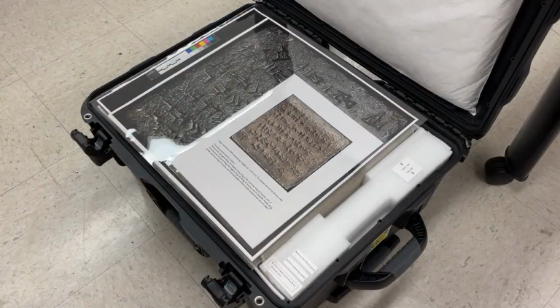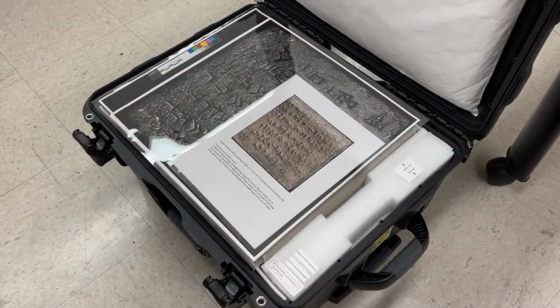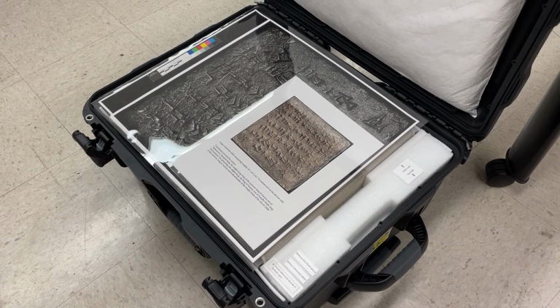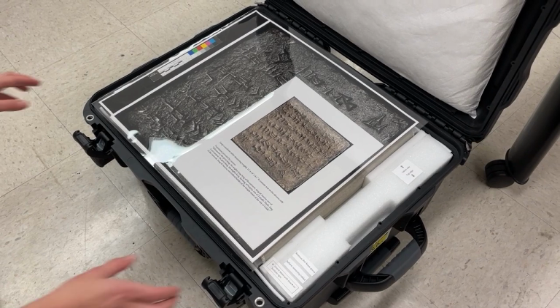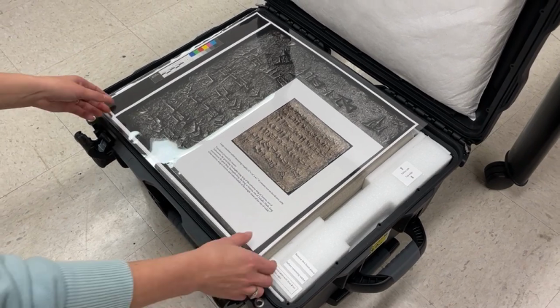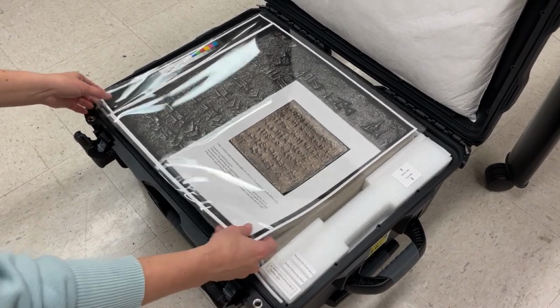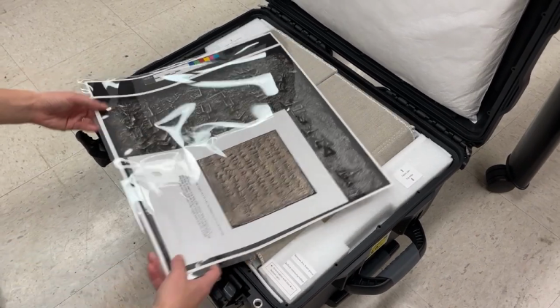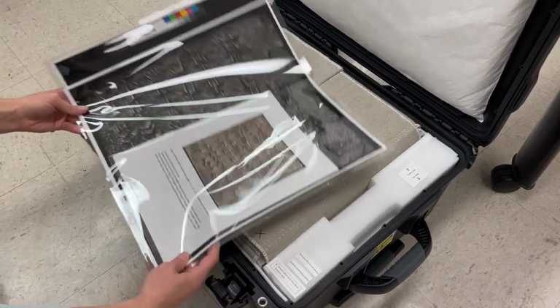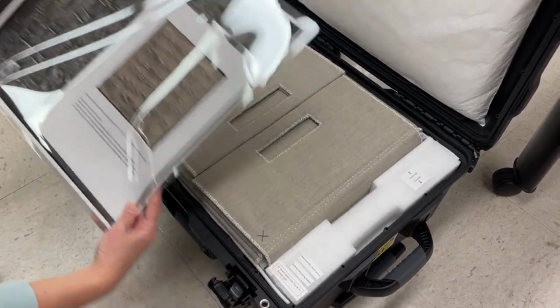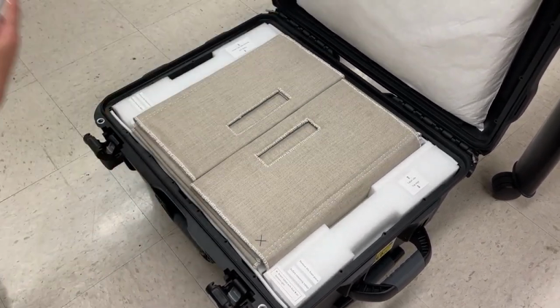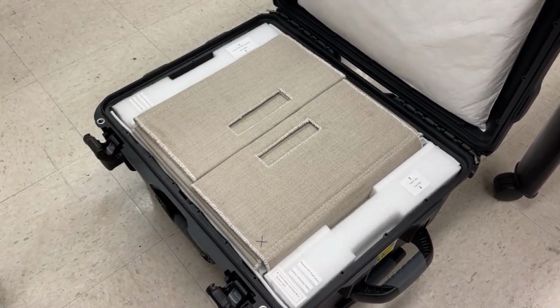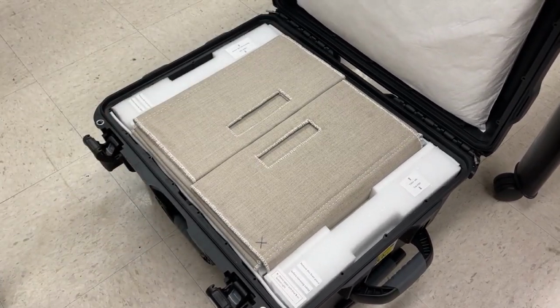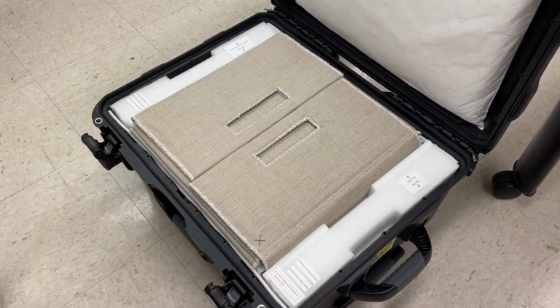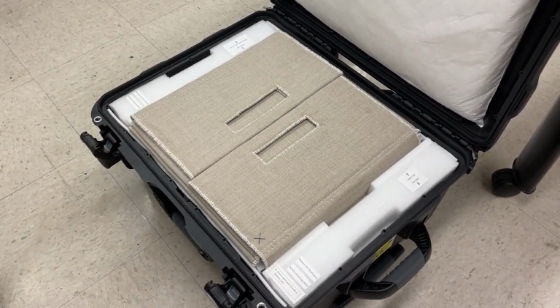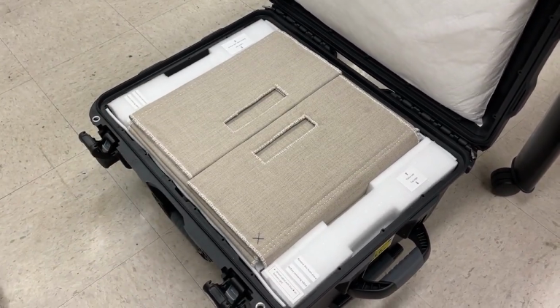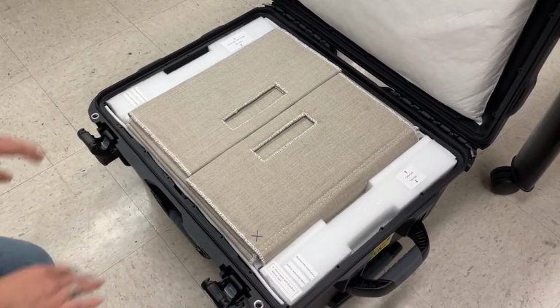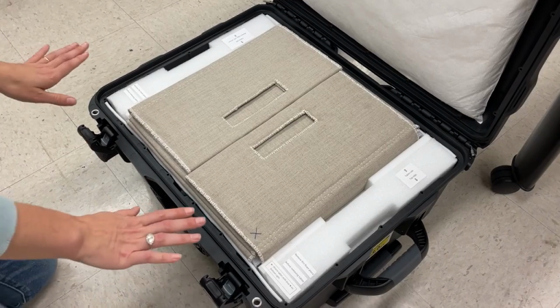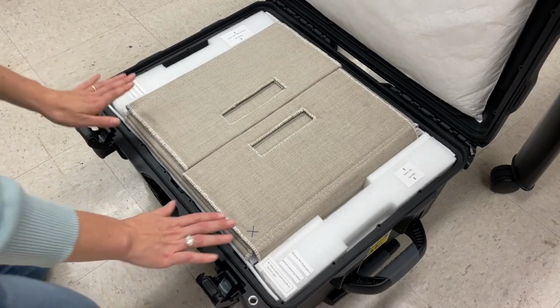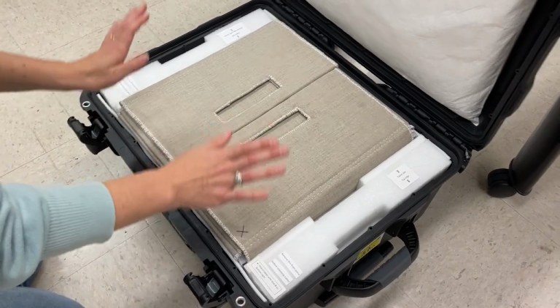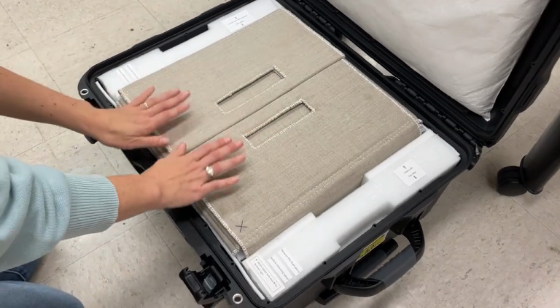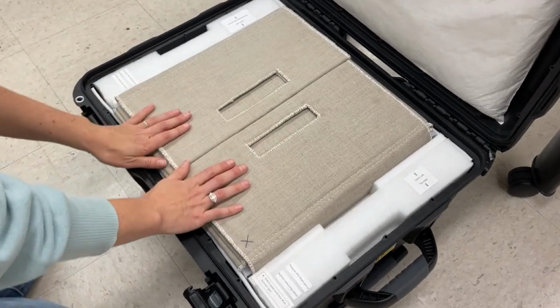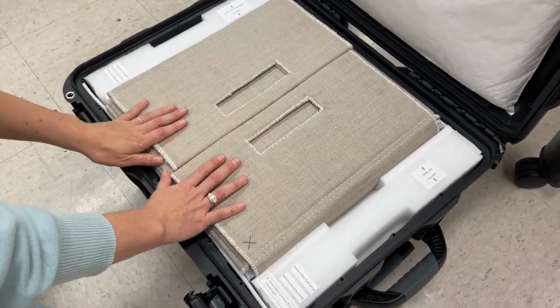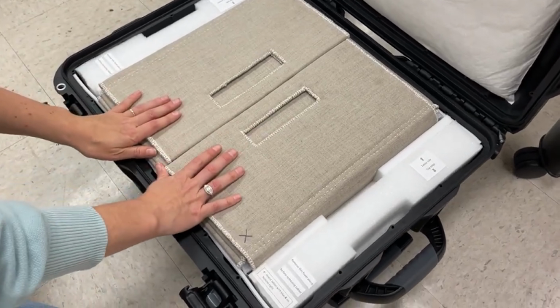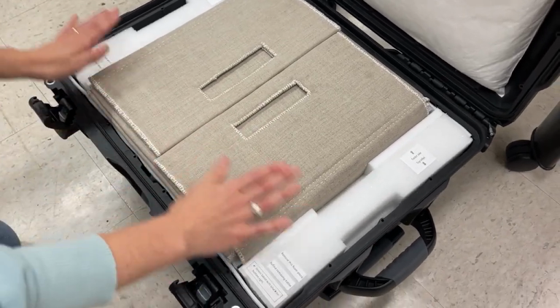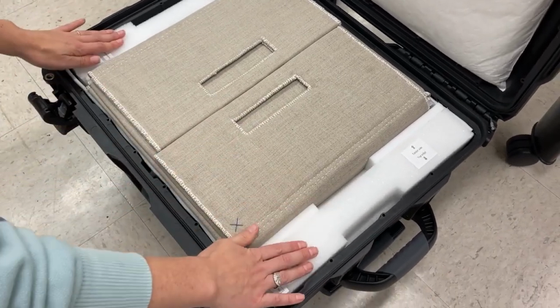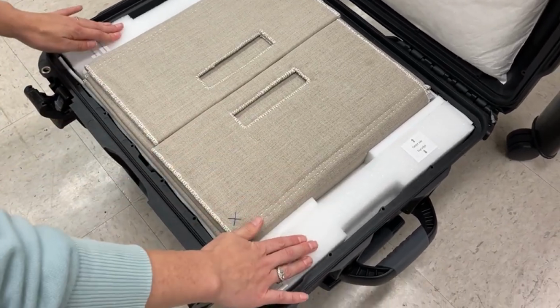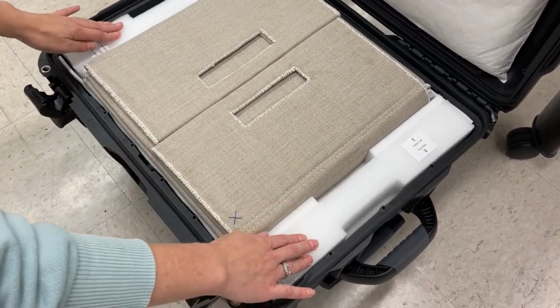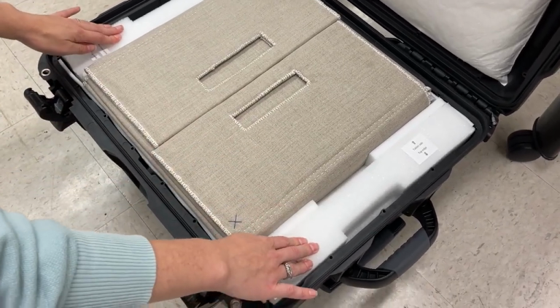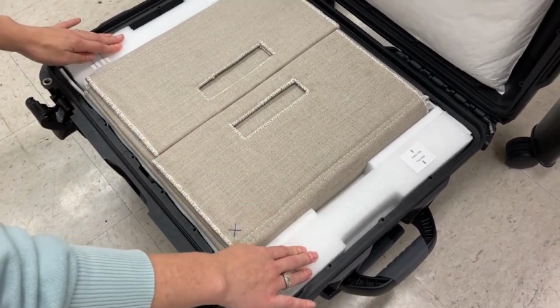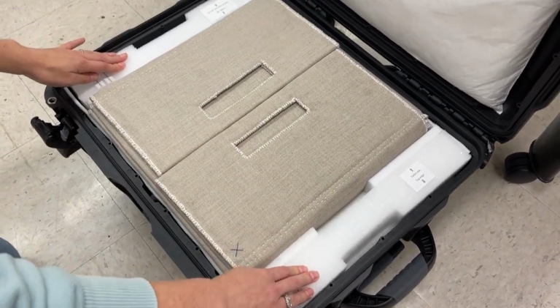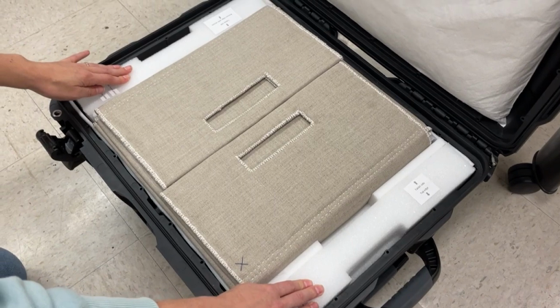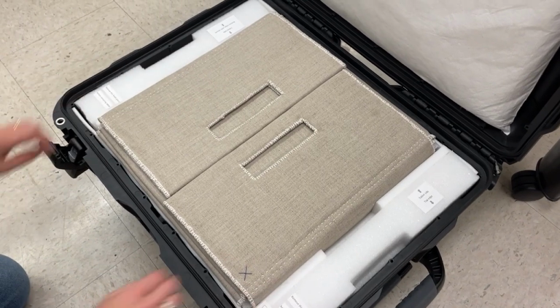After the case is open, you can pull out the photographic documentation and then you'll find the Cineform tablet and a cloth wrapper supported by two foam pieces on either side.